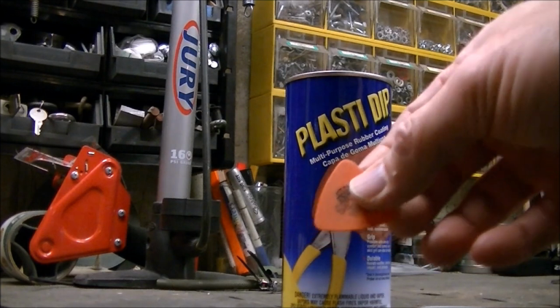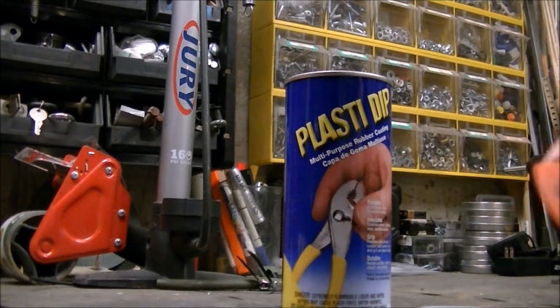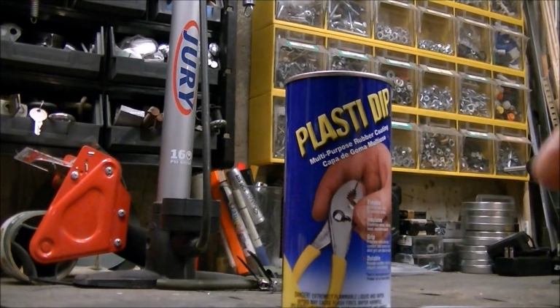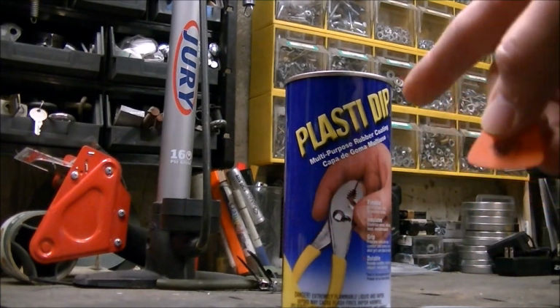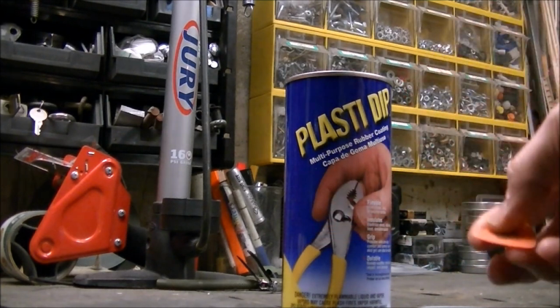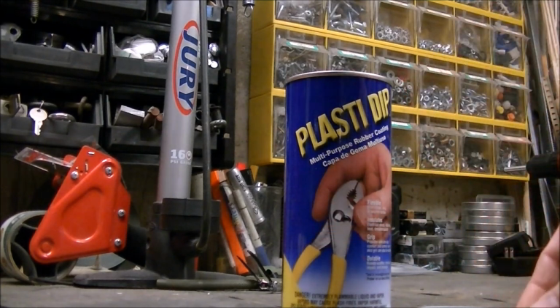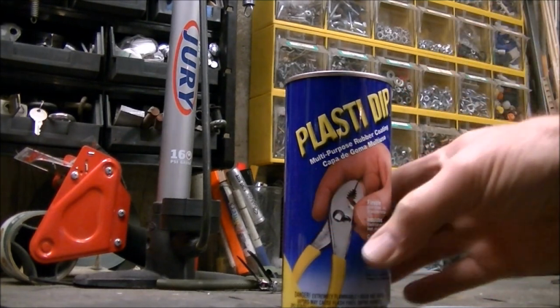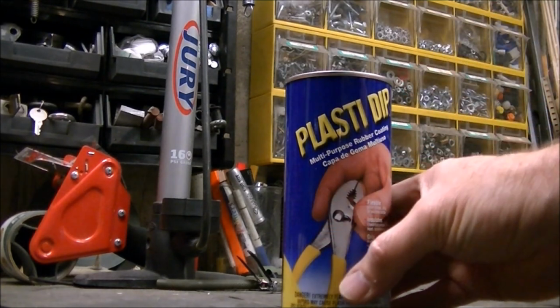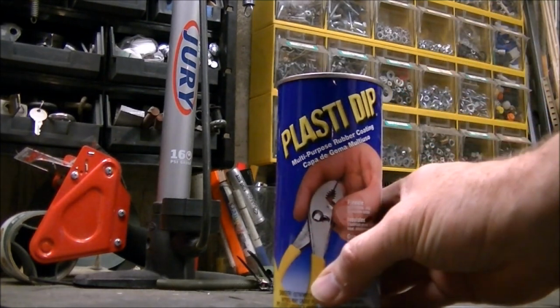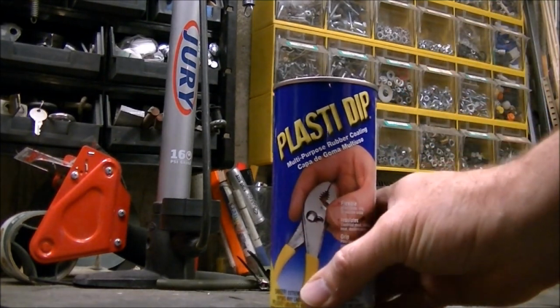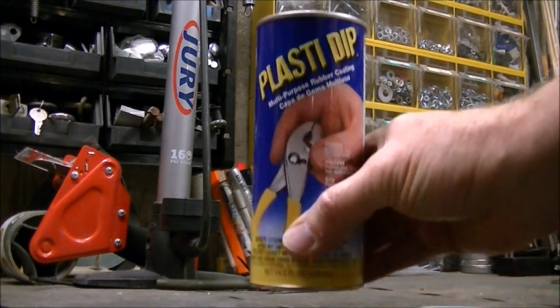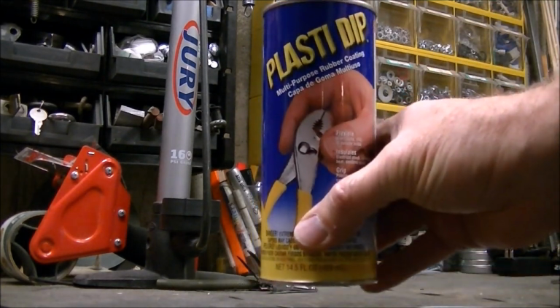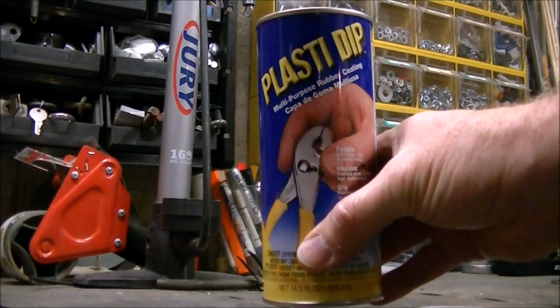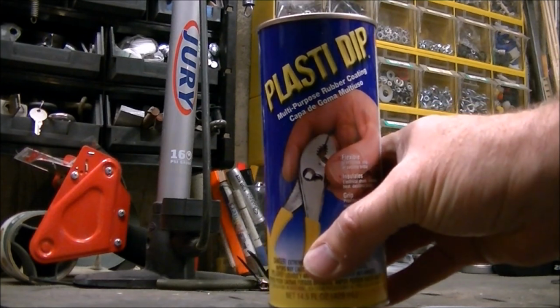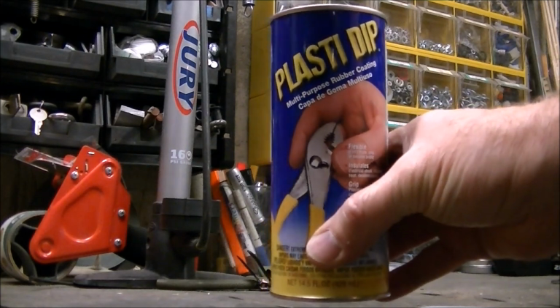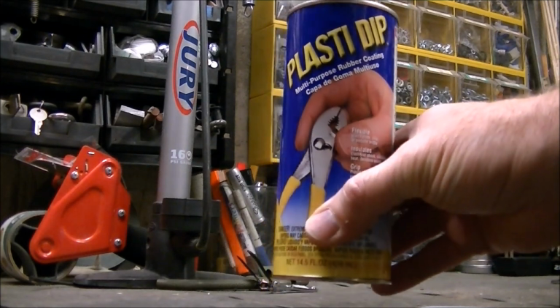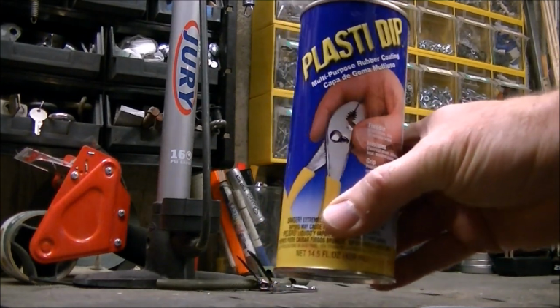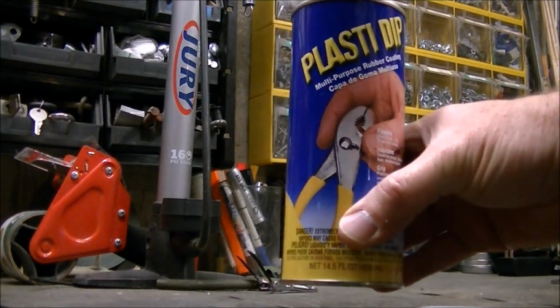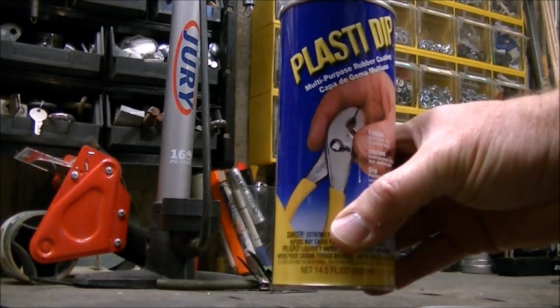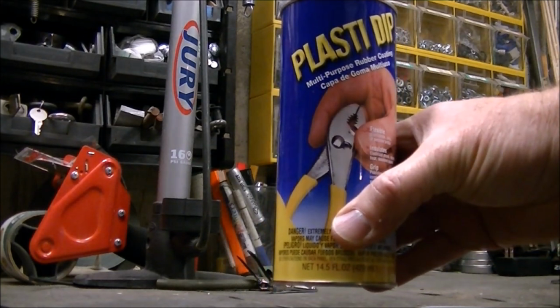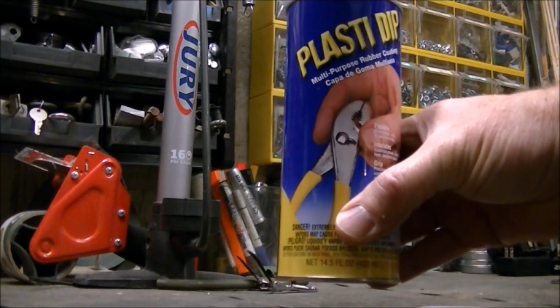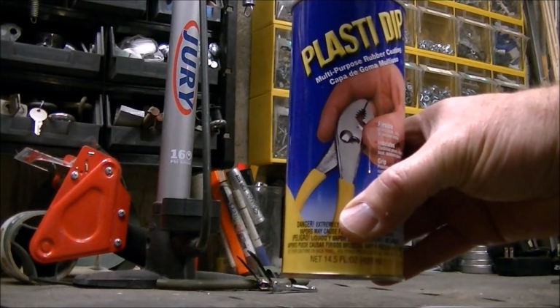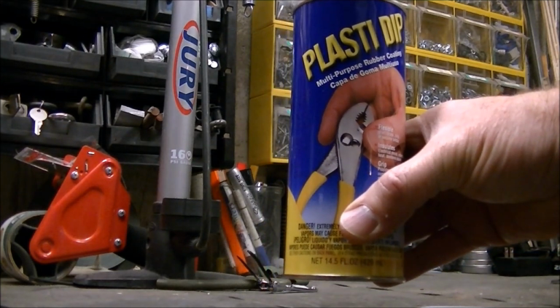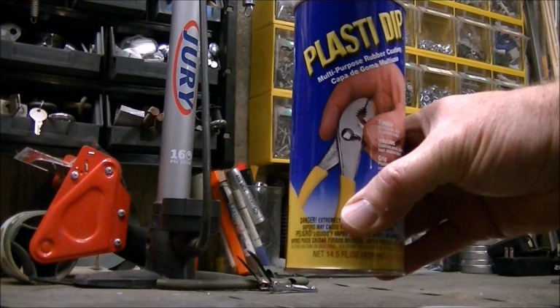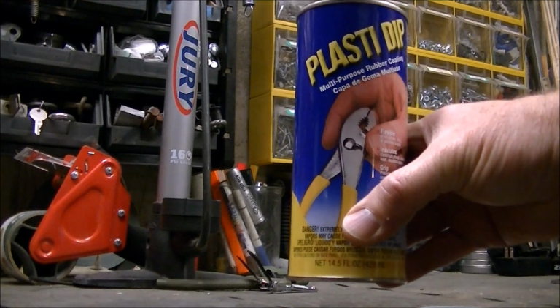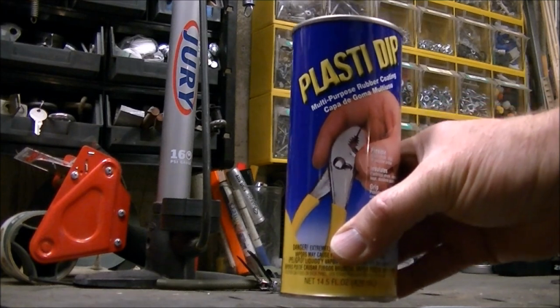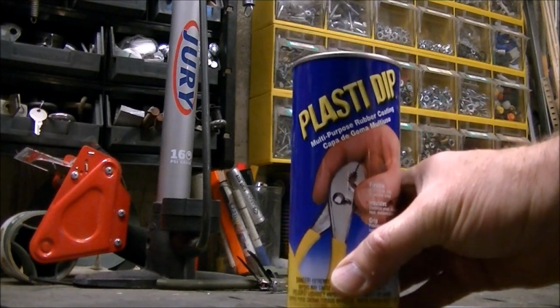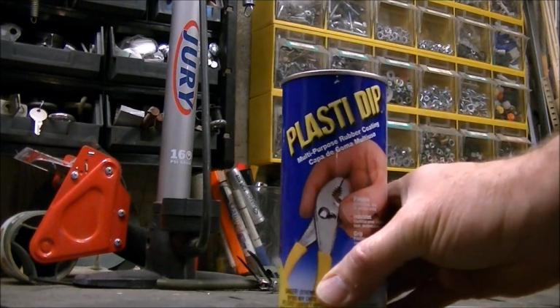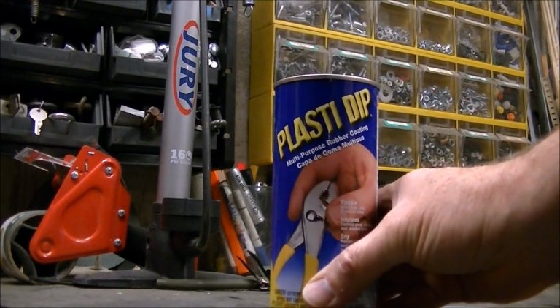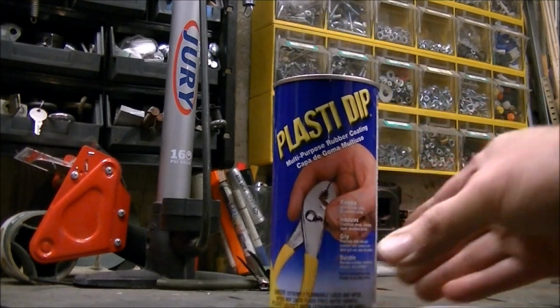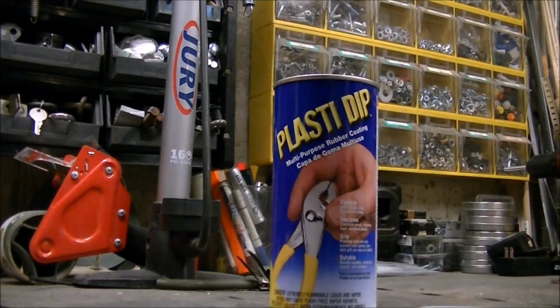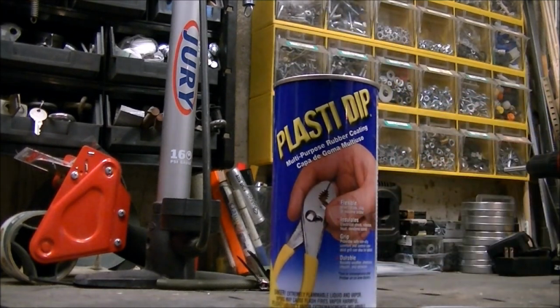What I did is I got some of this plastic dip — the kind you use for dipping handles on screwdrivers and pliers and stuff like that — and tried it on this. This is really working.